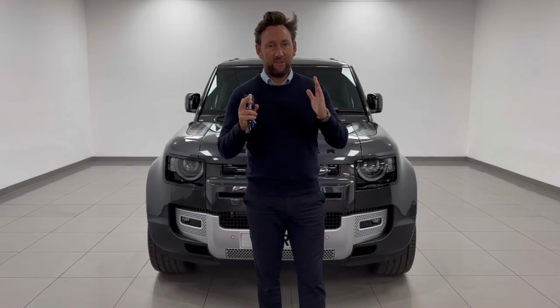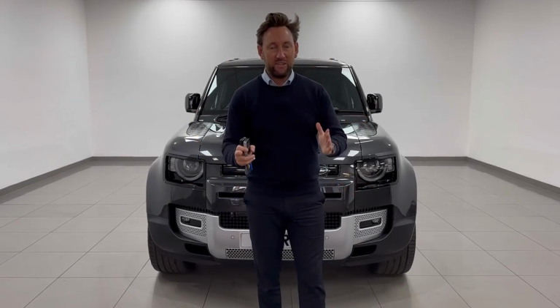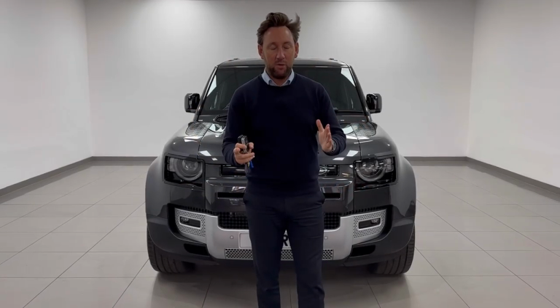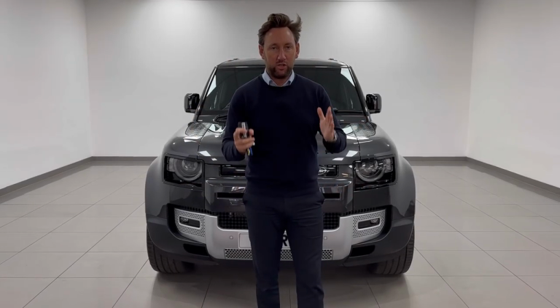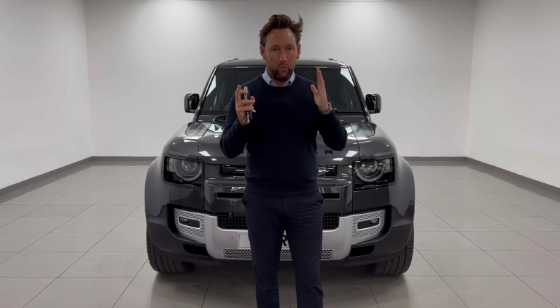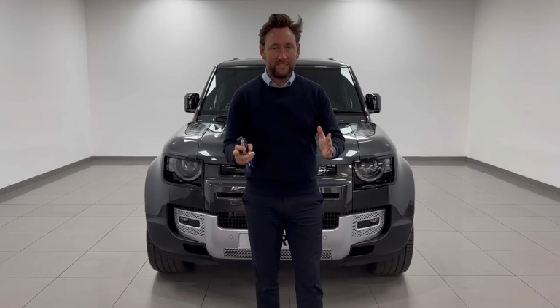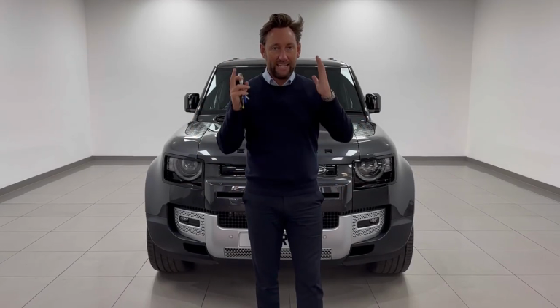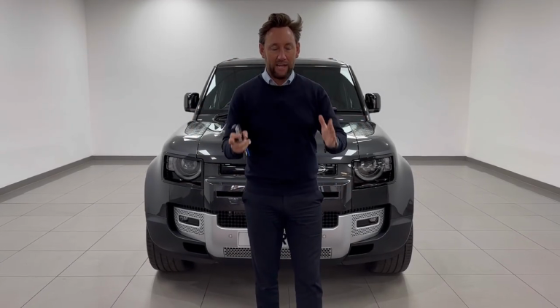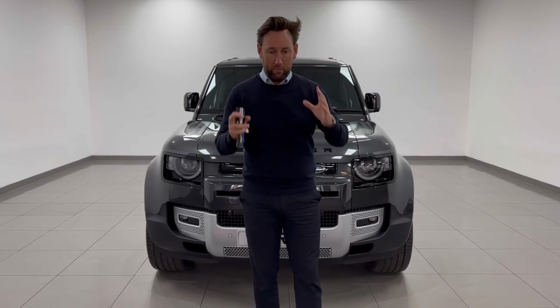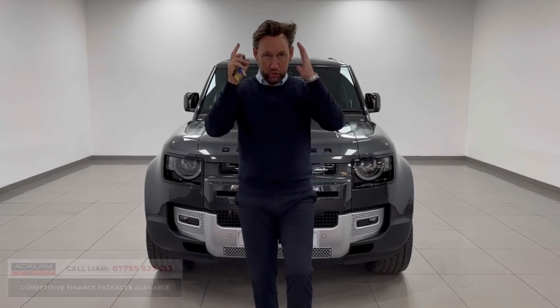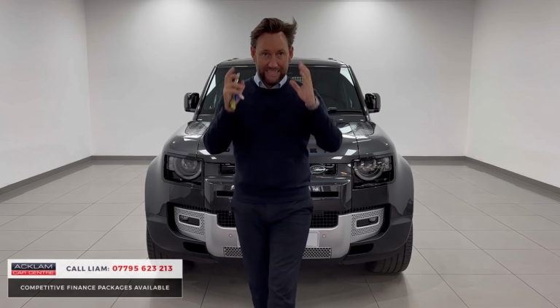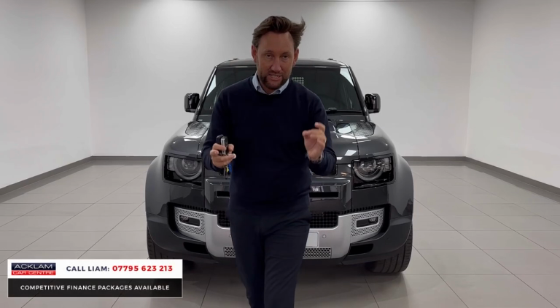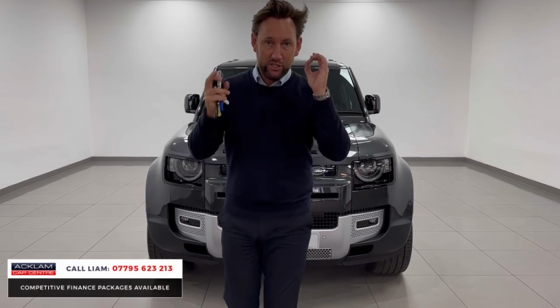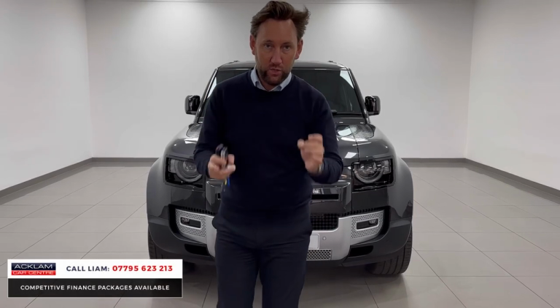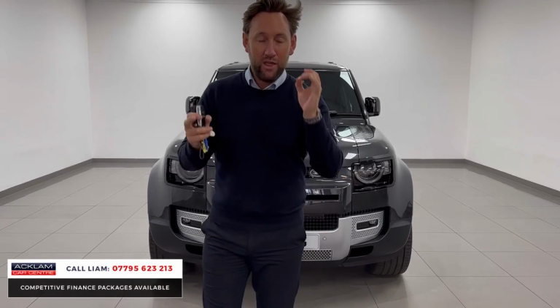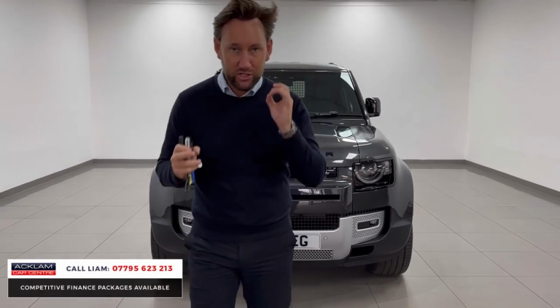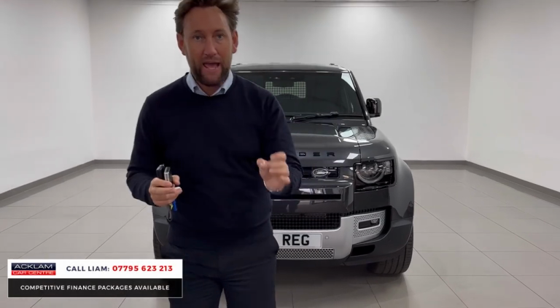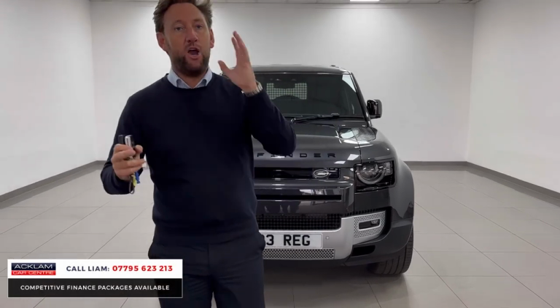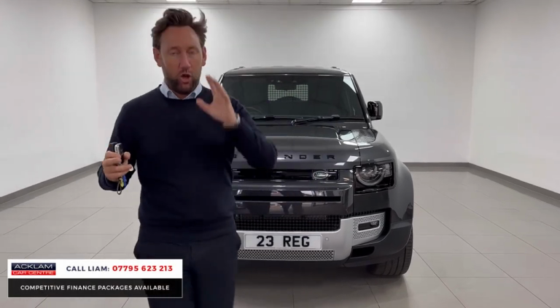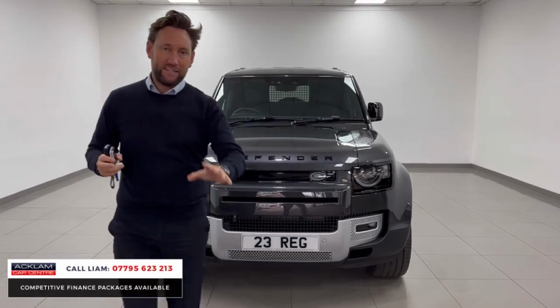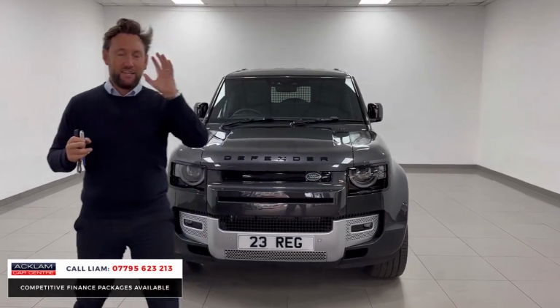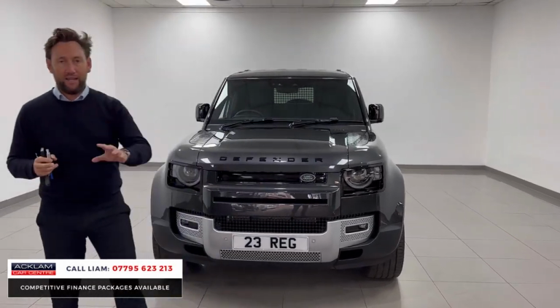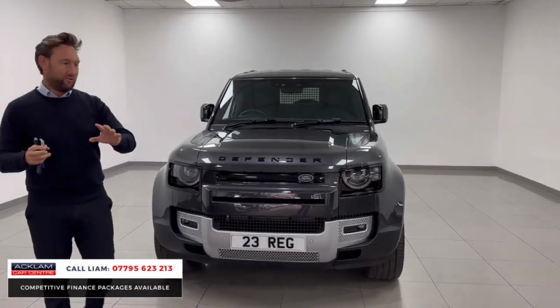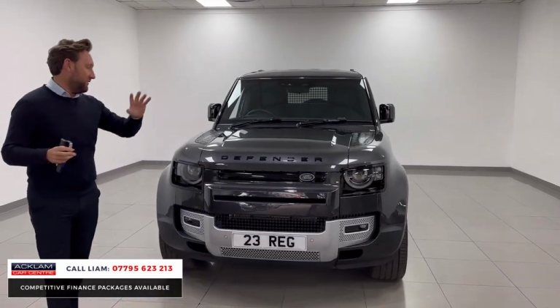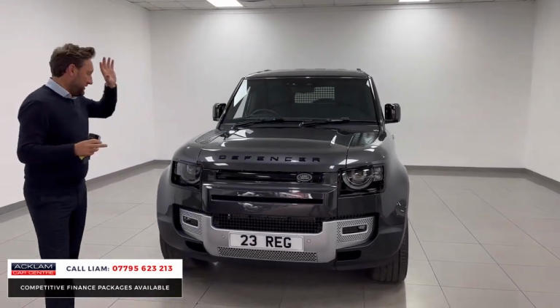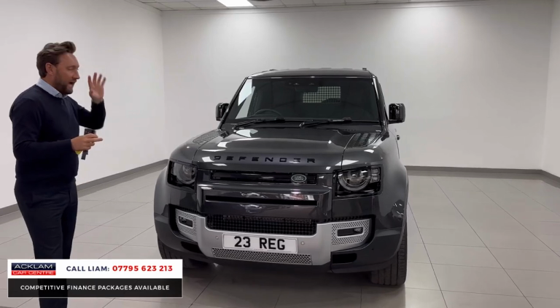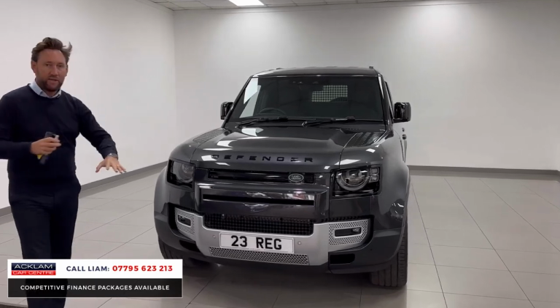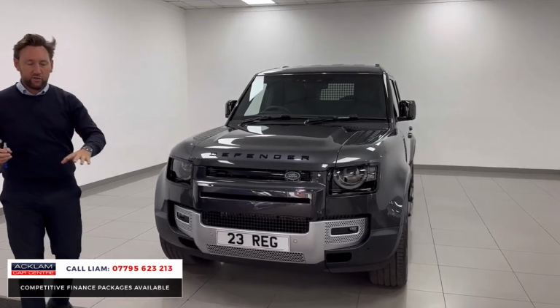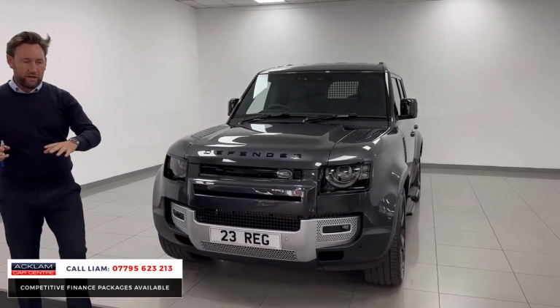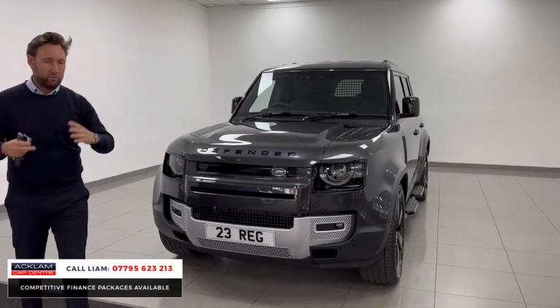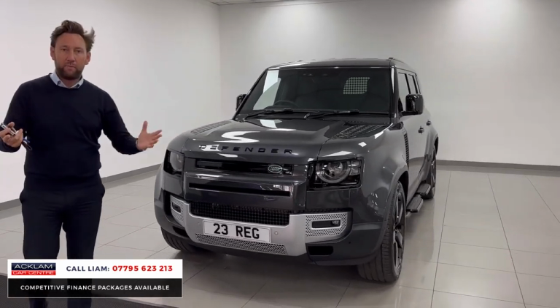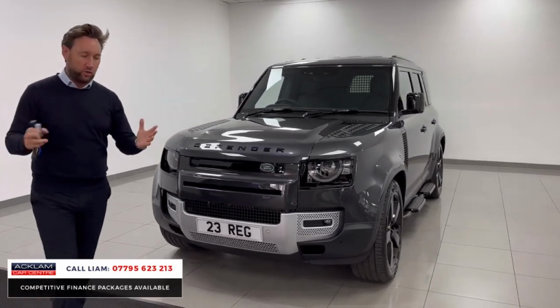Defender Commercial 110 hardtop — just listen to the spec on this car that's arrived. Carpathian grey, probably the best colour.